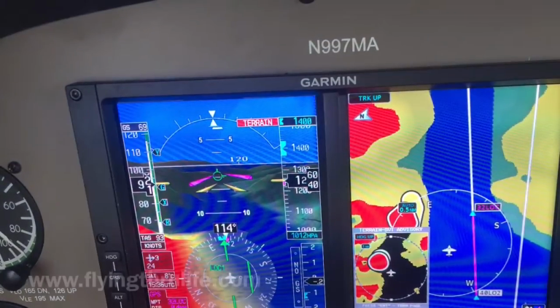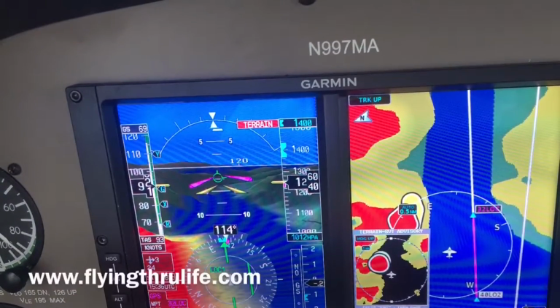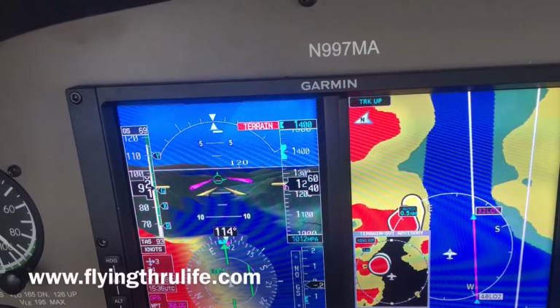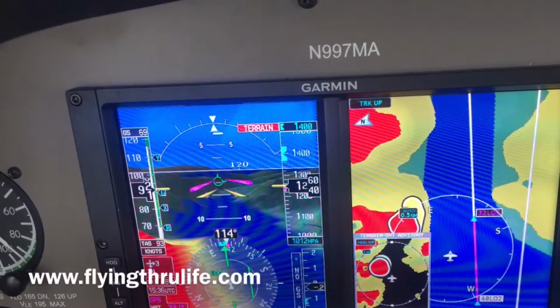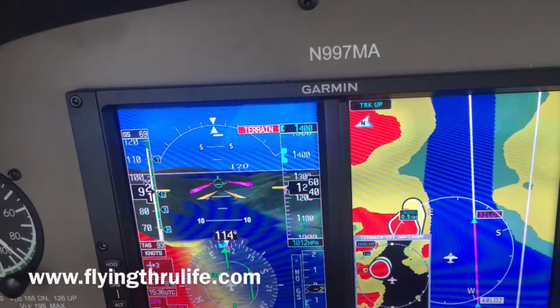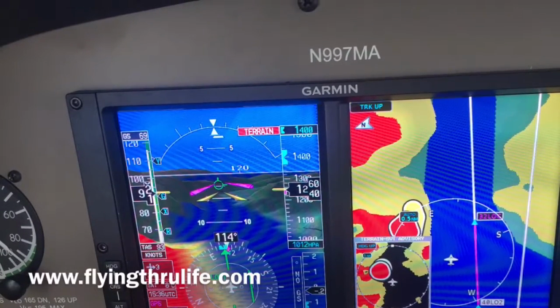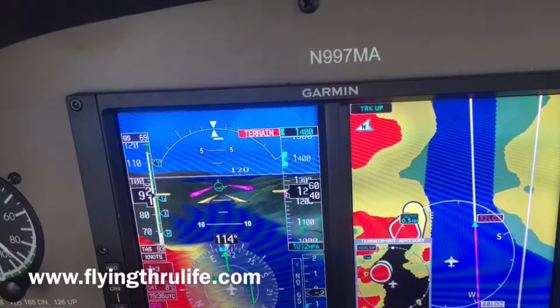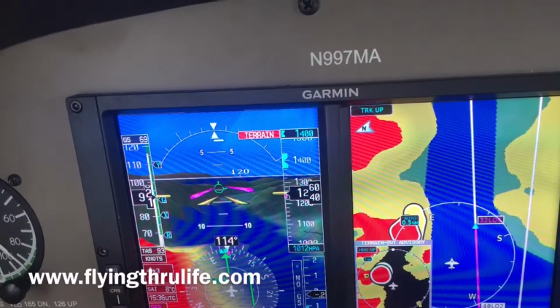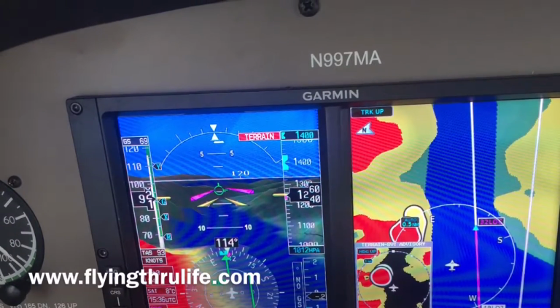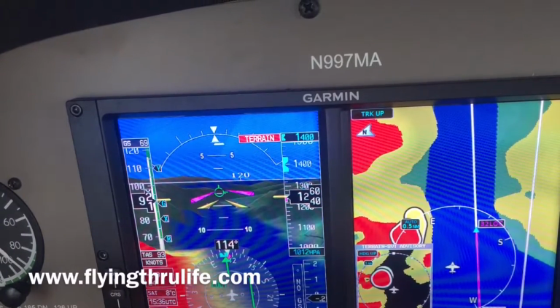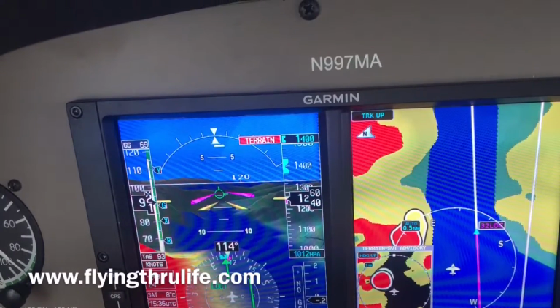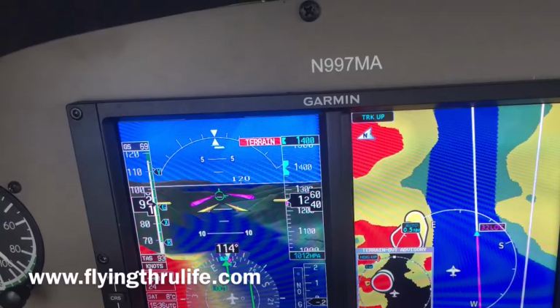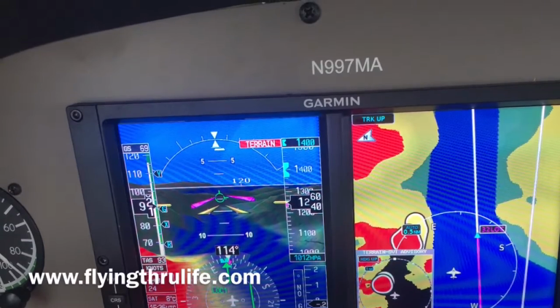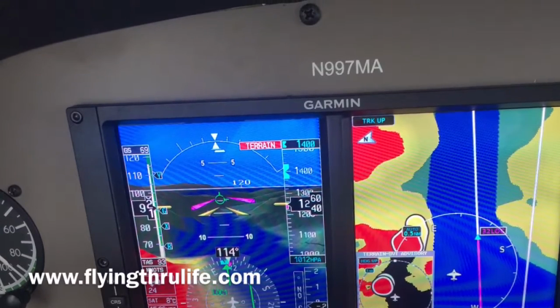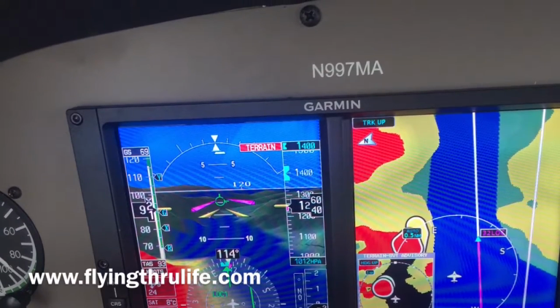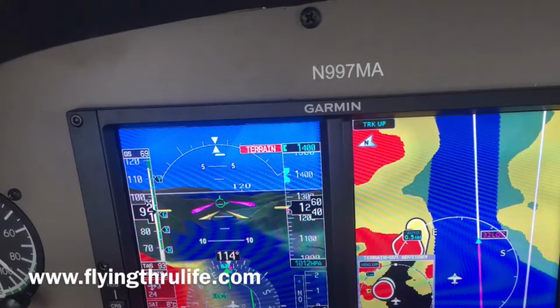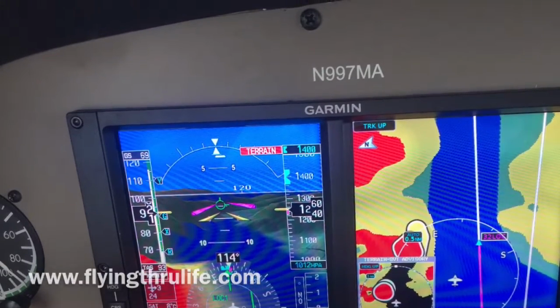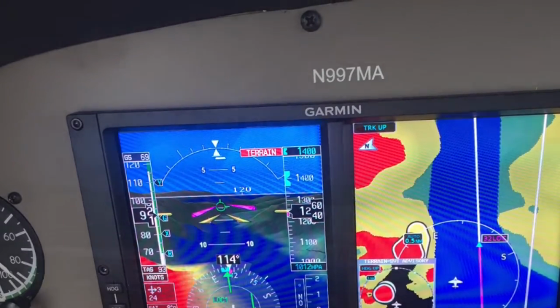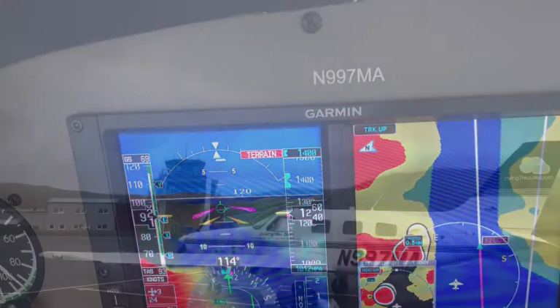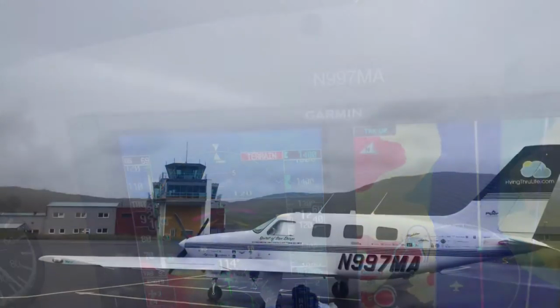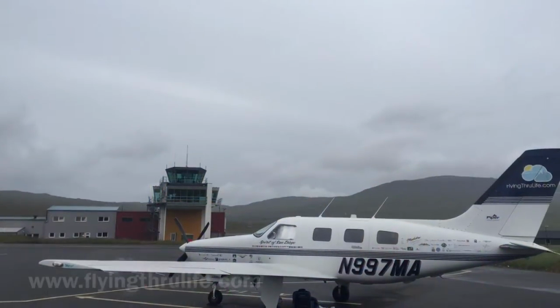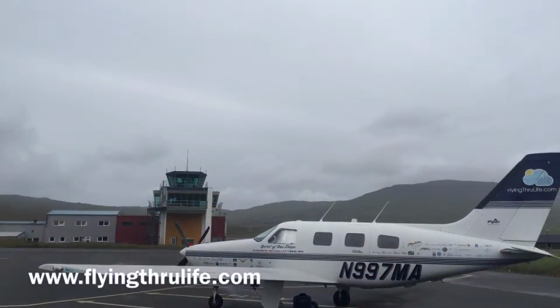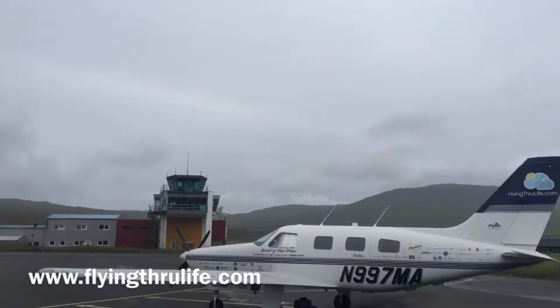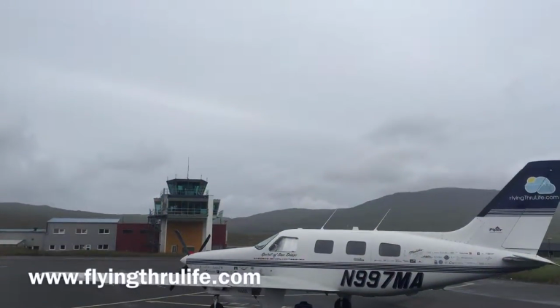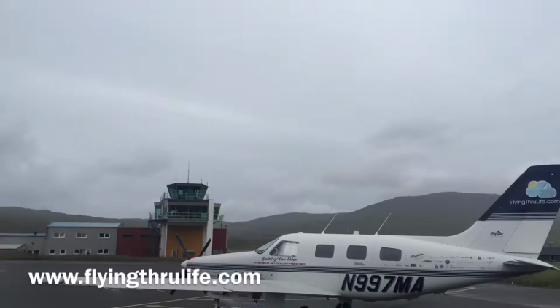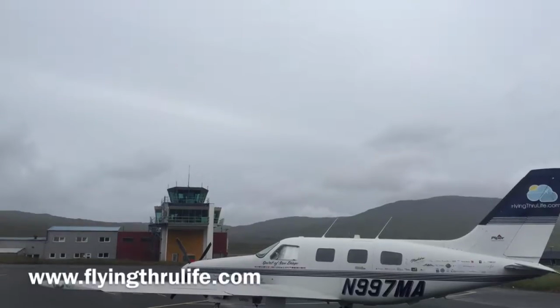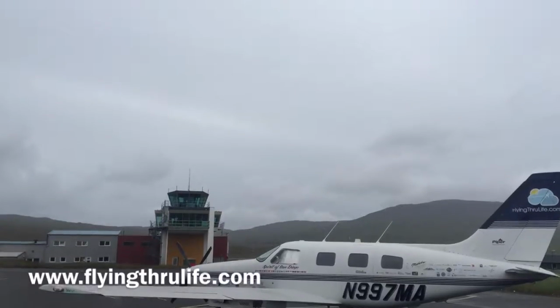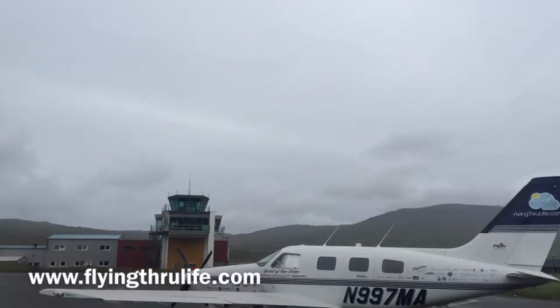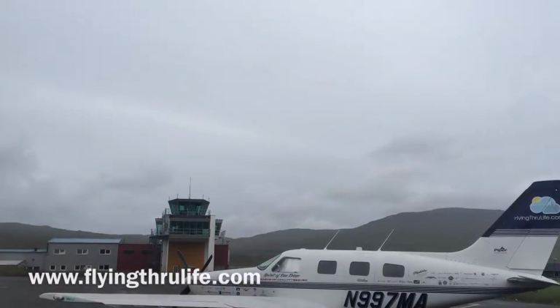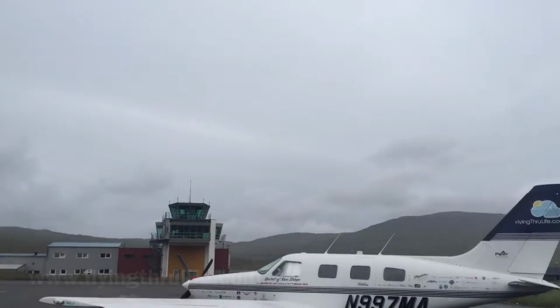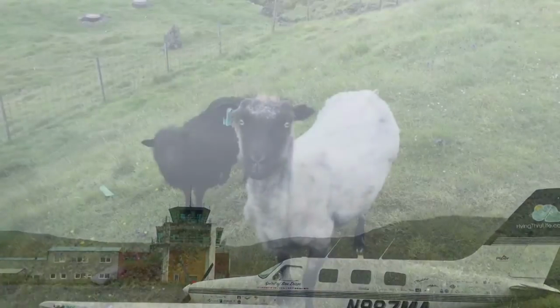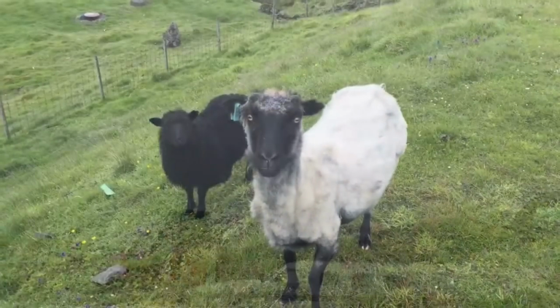My Garmin primary flight display painted the danger areas around me red, which were higher than the plane. Nonetheless, I landed safely at the airport and was relieved to break out of the weather.